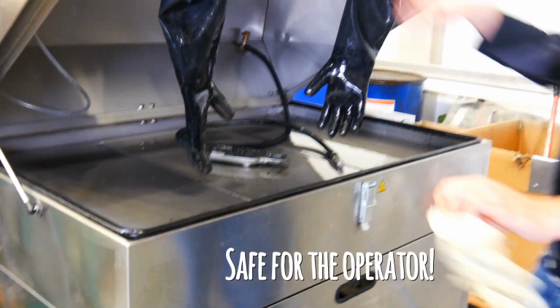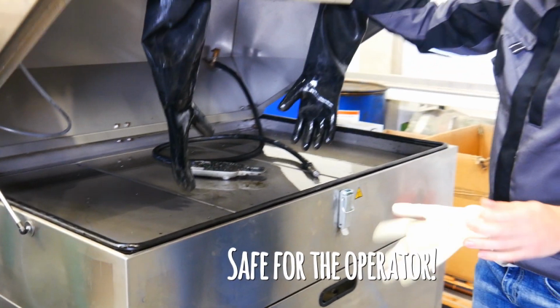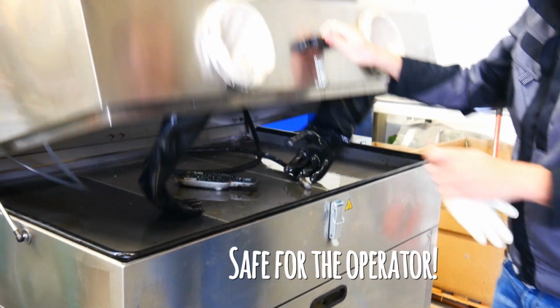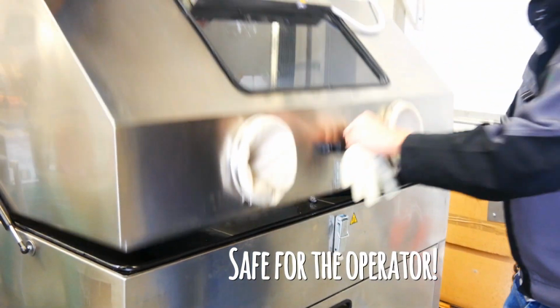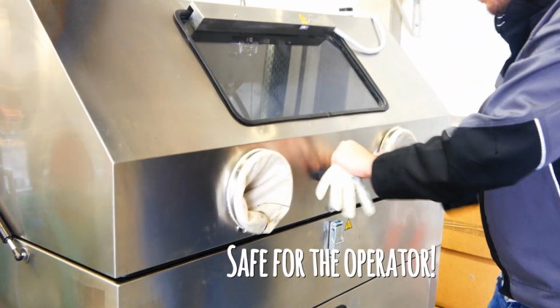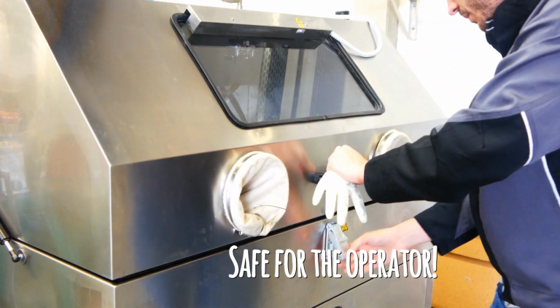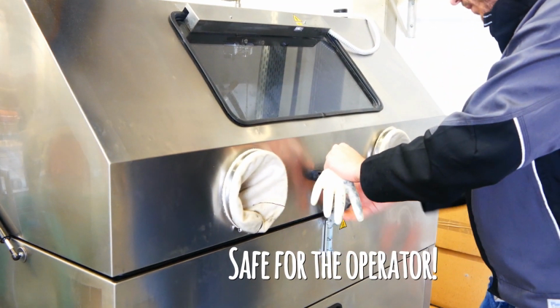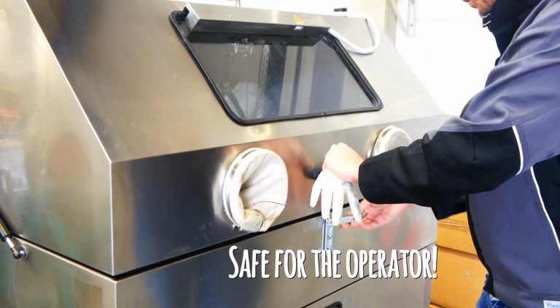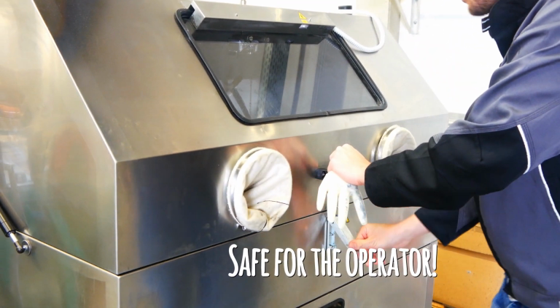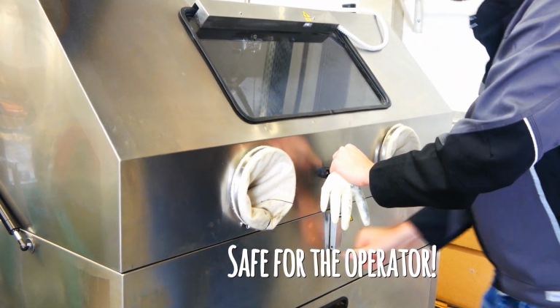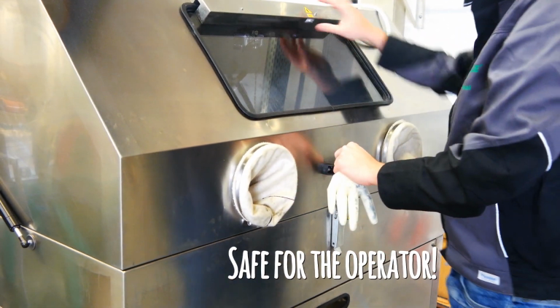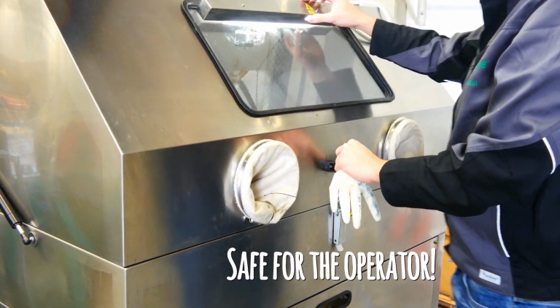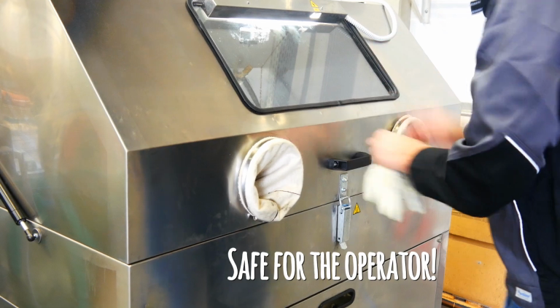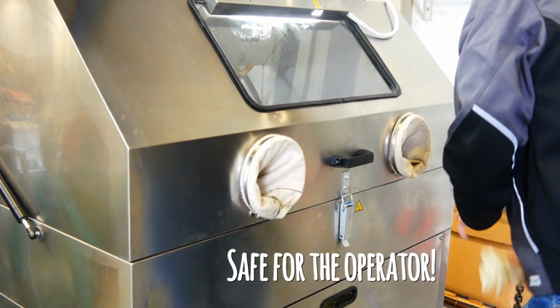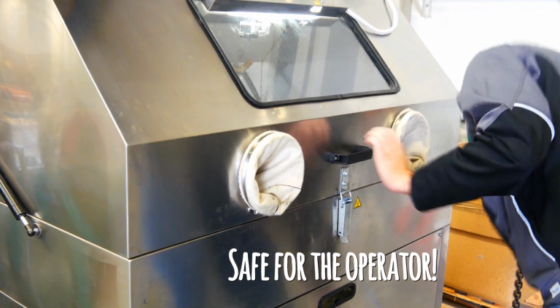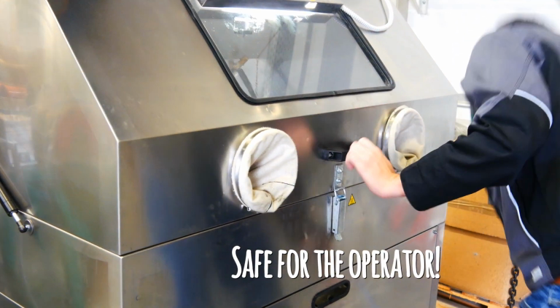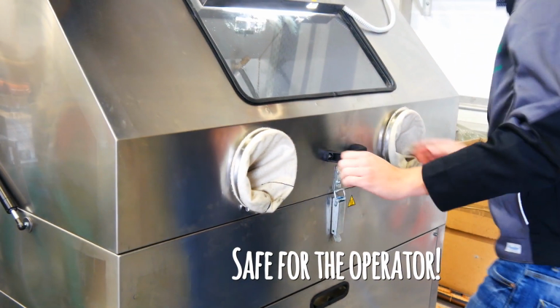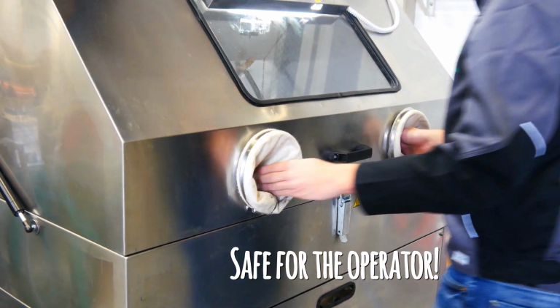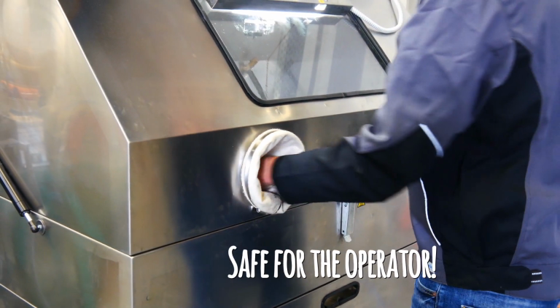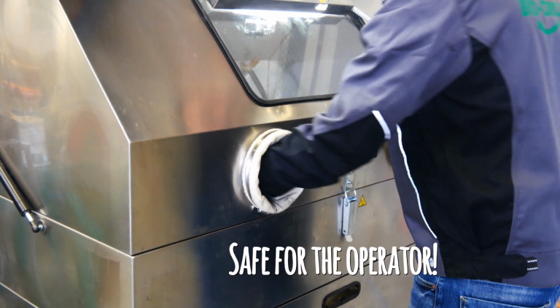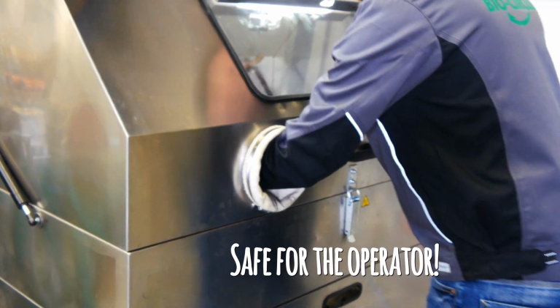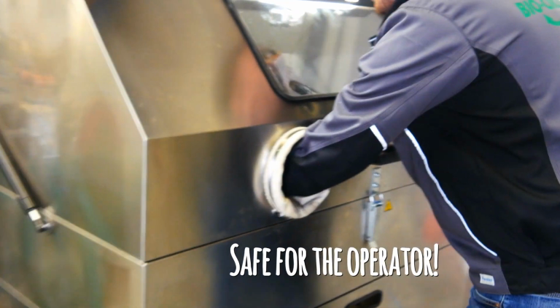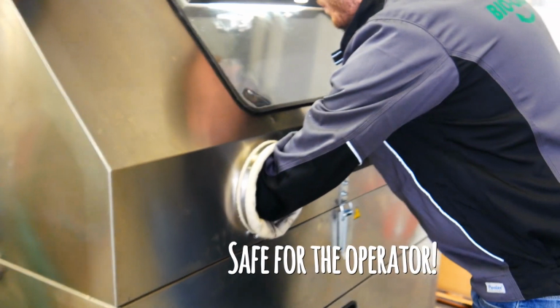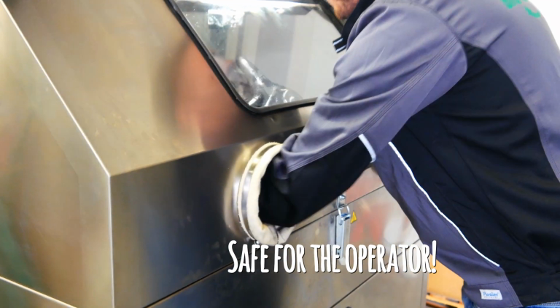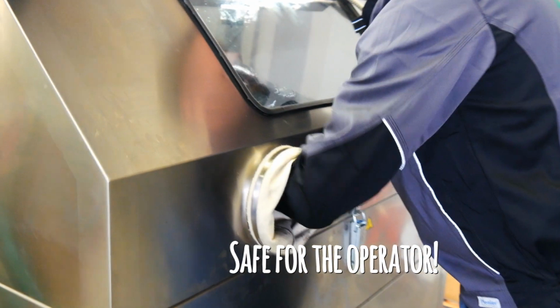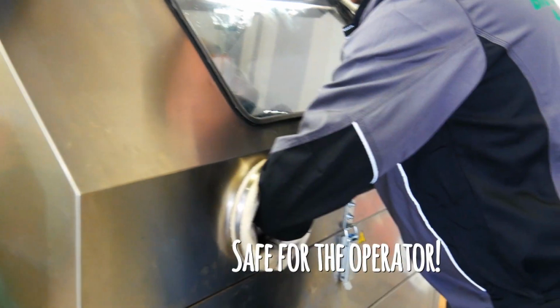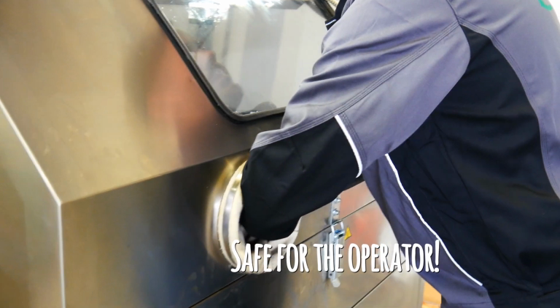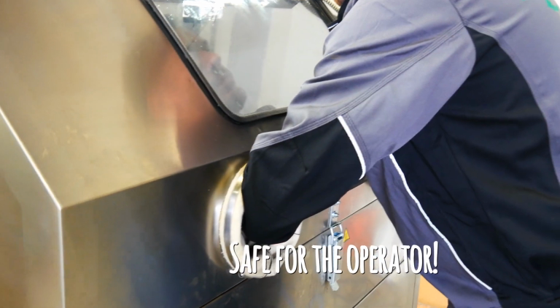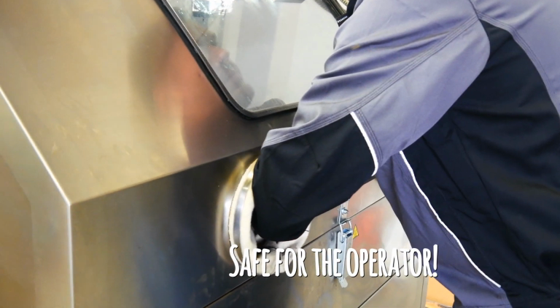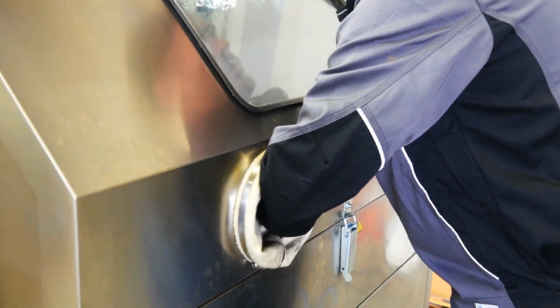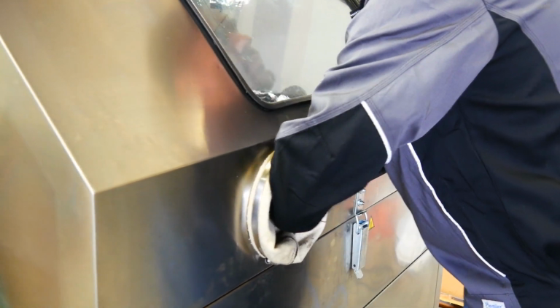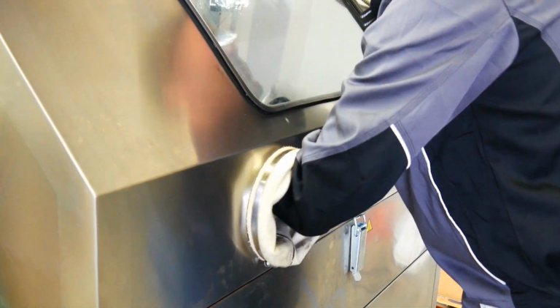The operator is safe because he keeps clean and dry, because he's outside of the cleaning process which takes place inside of the device.